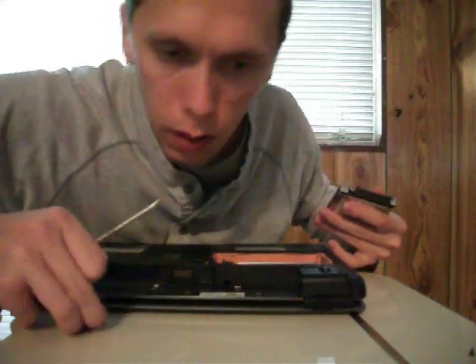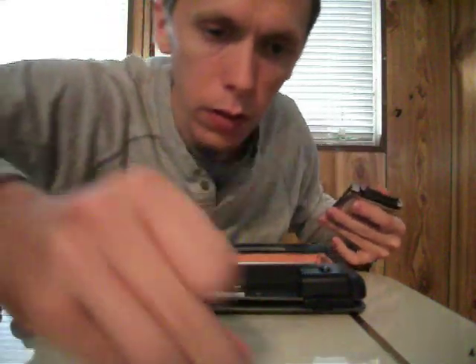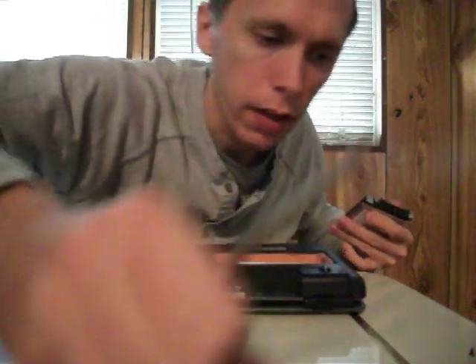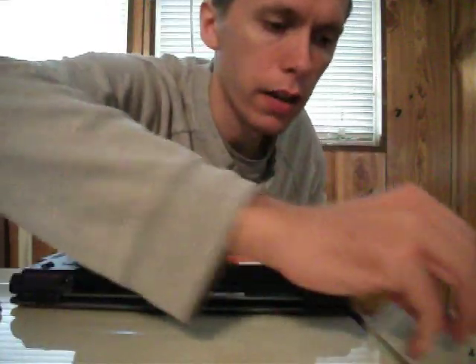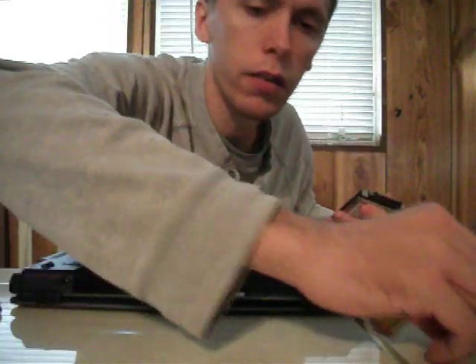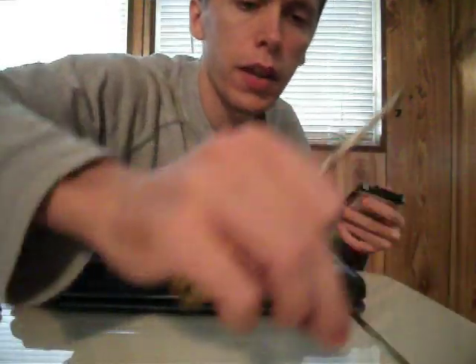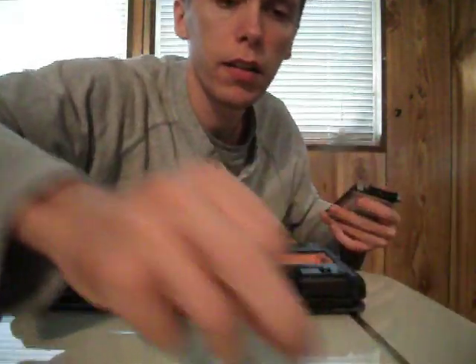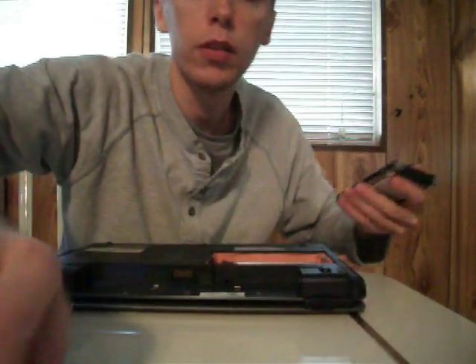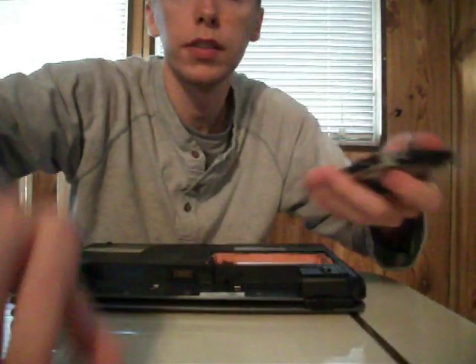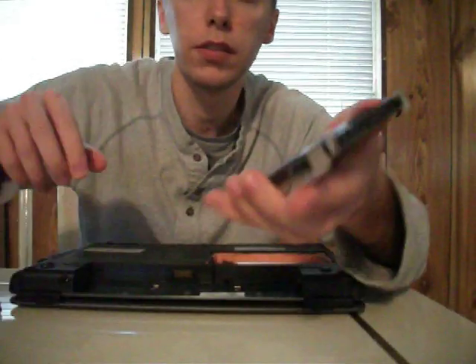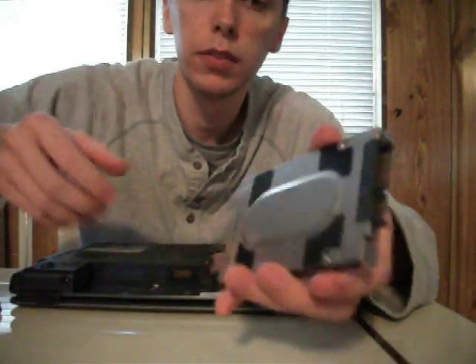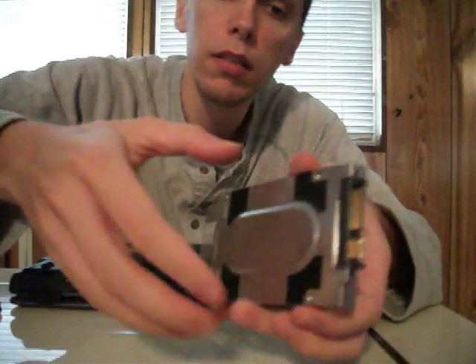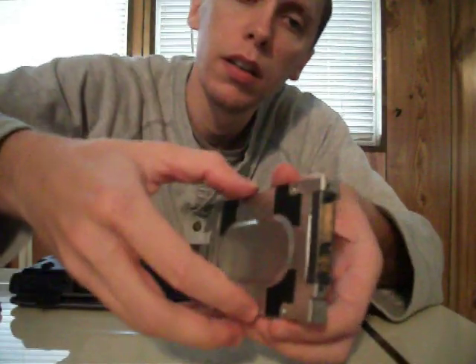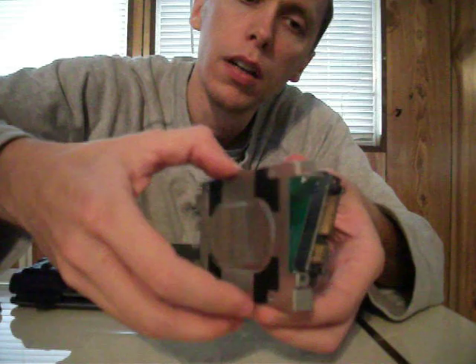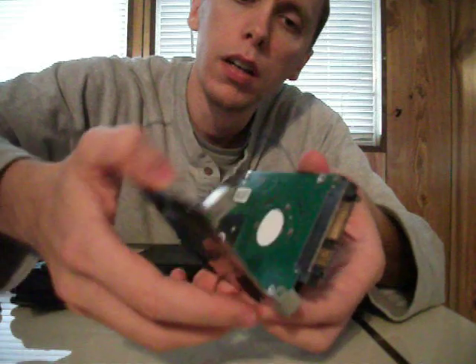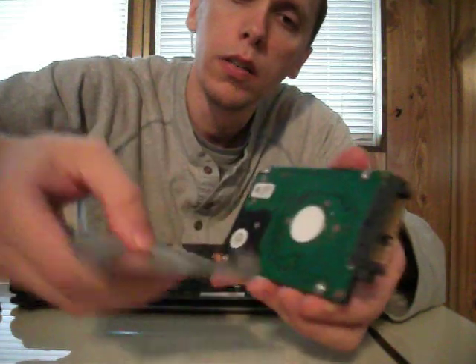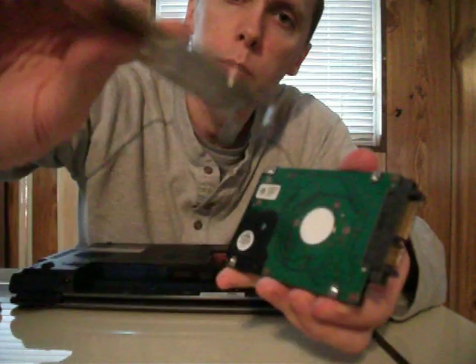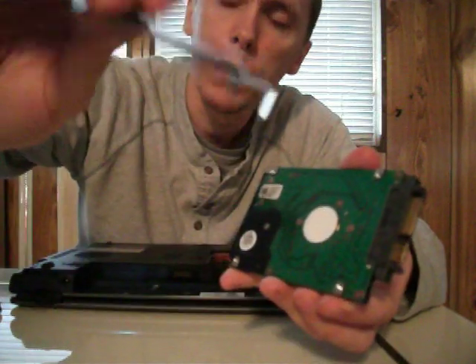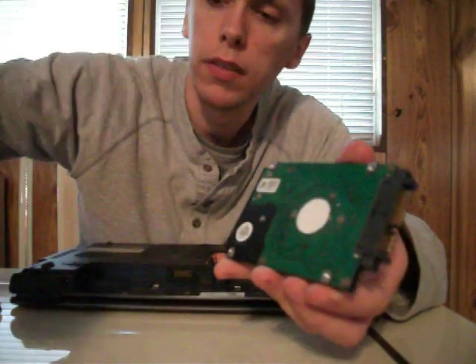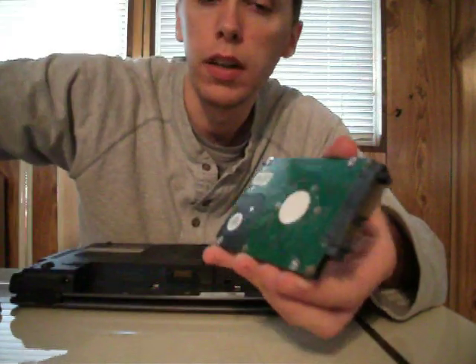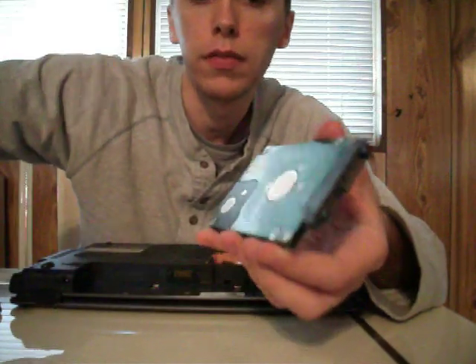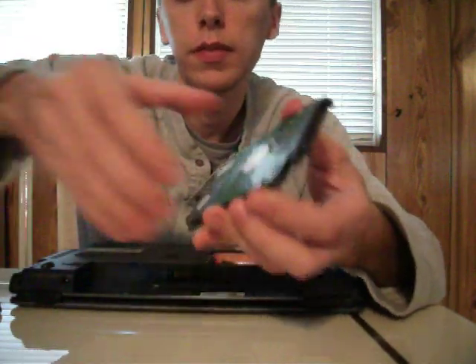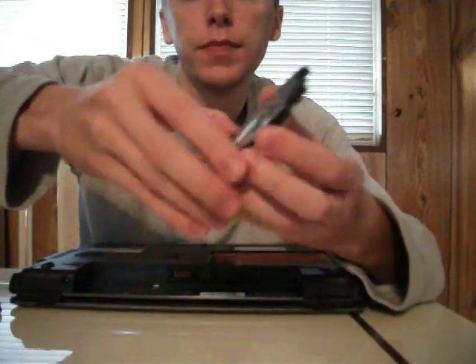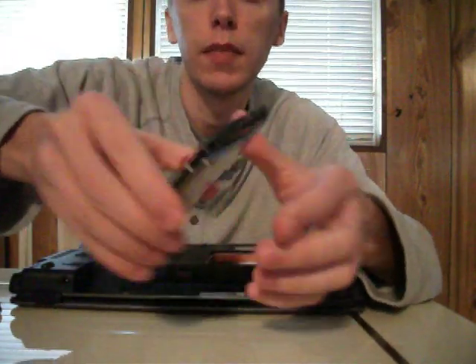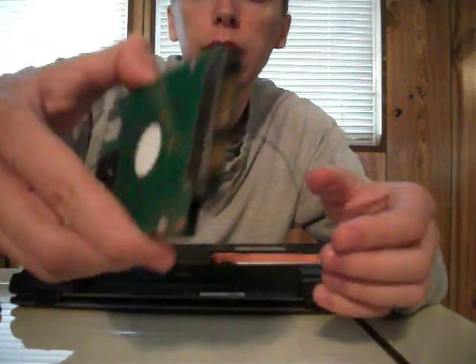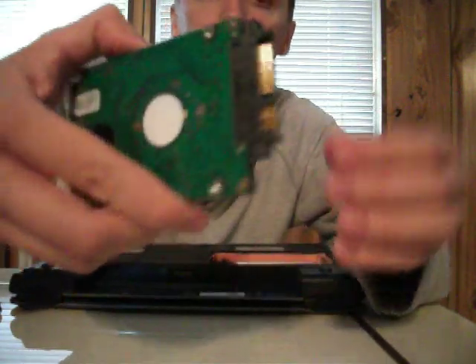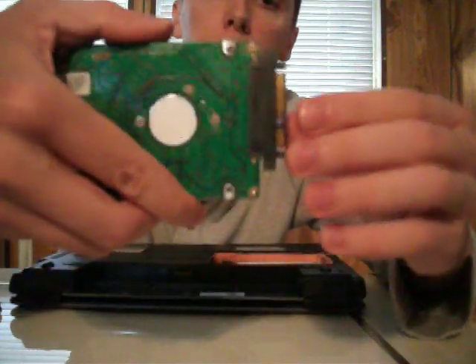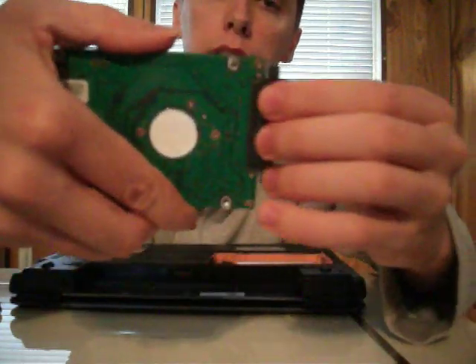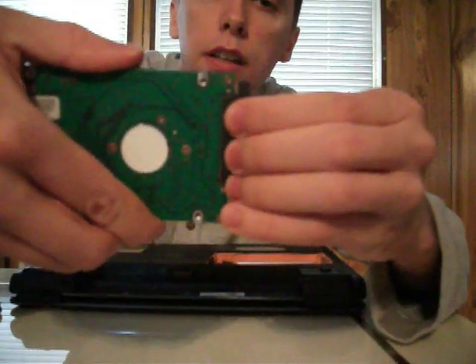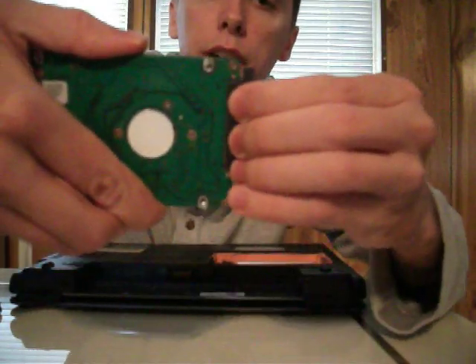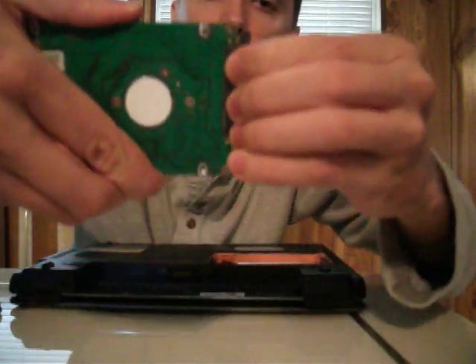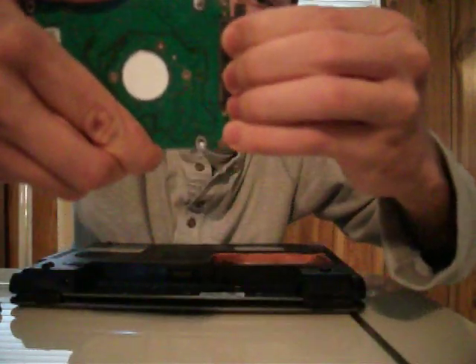Okay, now that we have all six screws out, we can just pop the cover right off, and then slide the connector out.